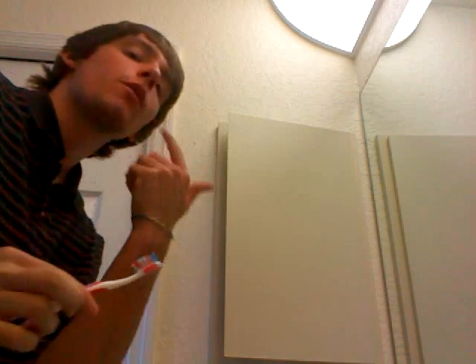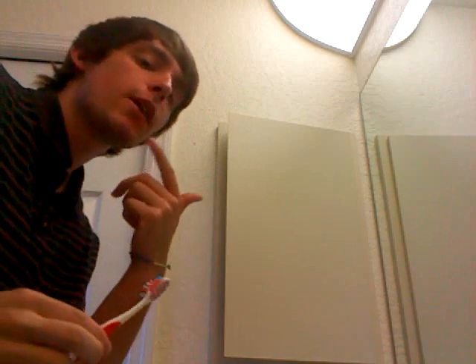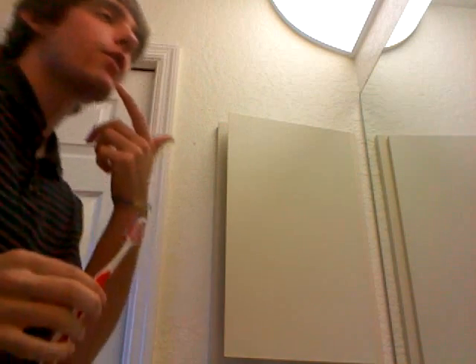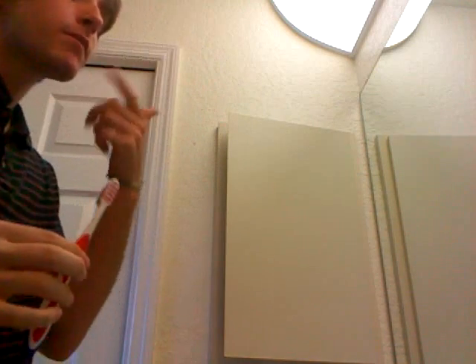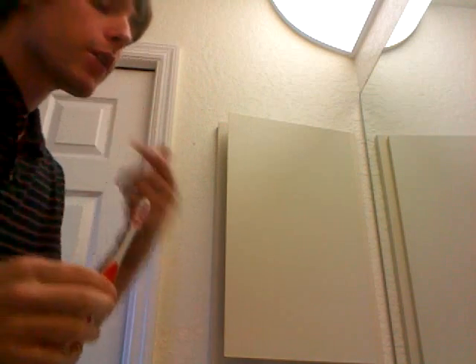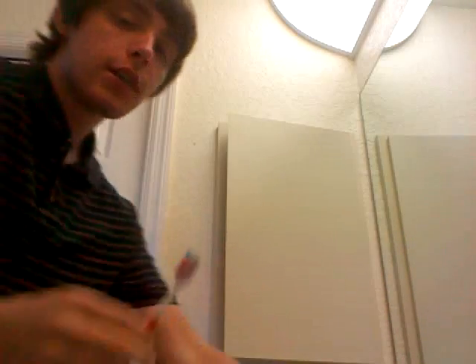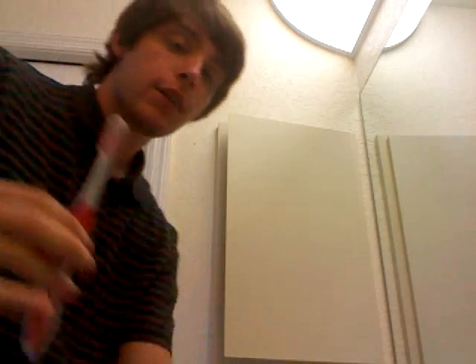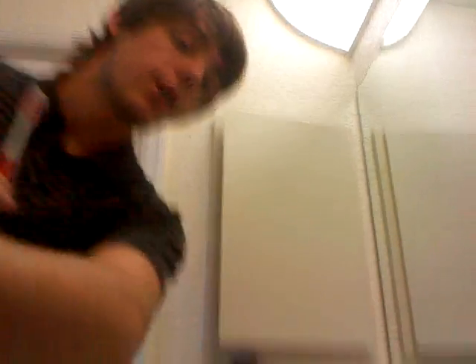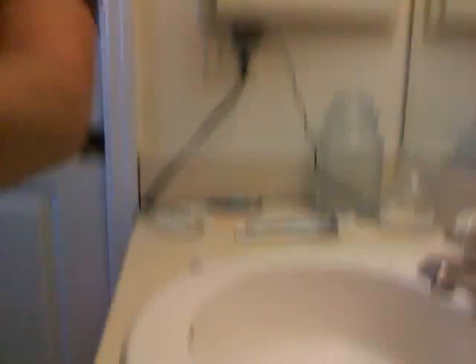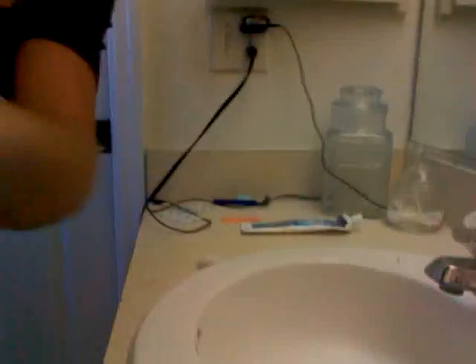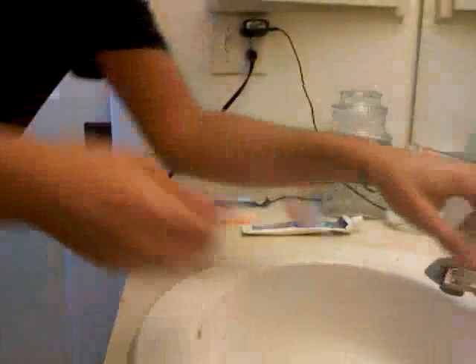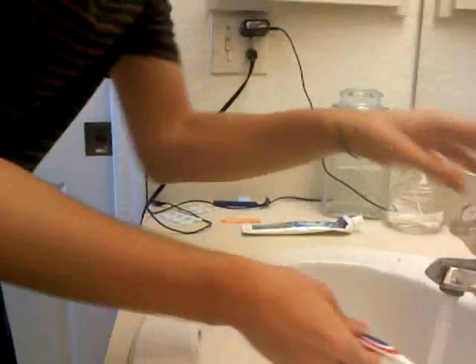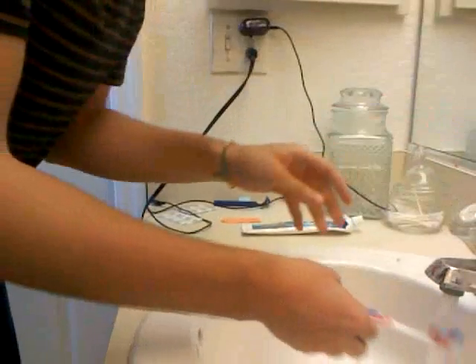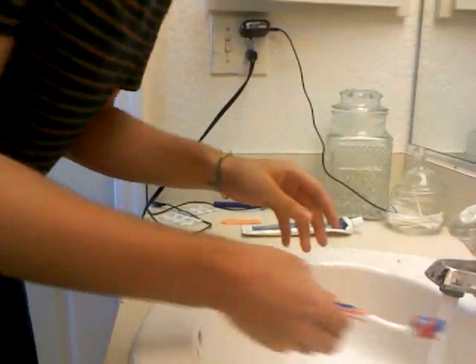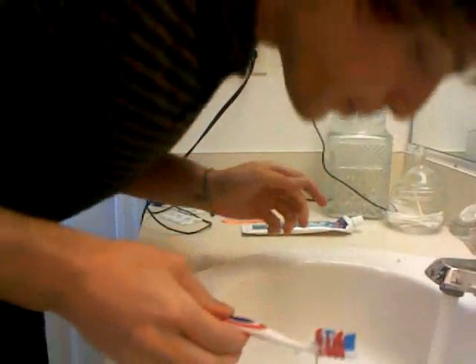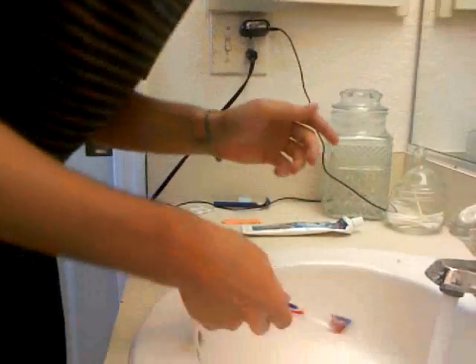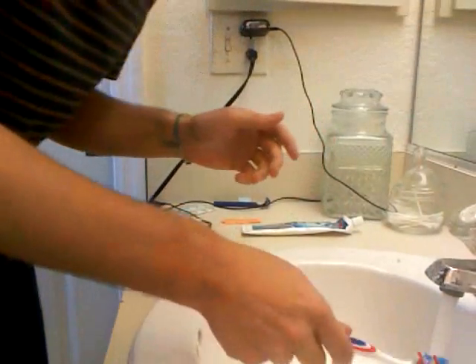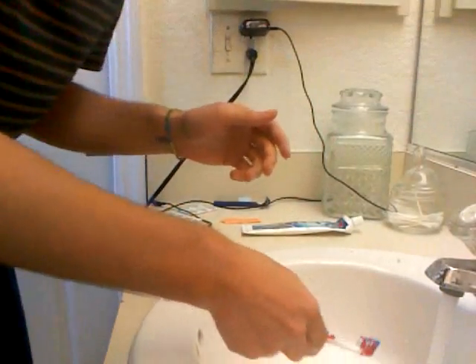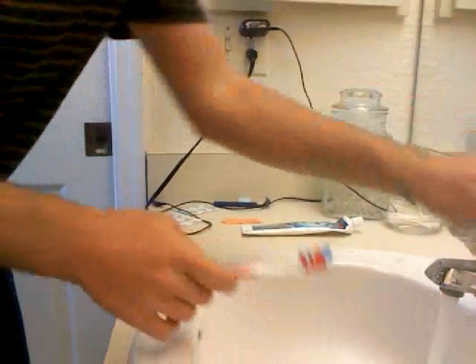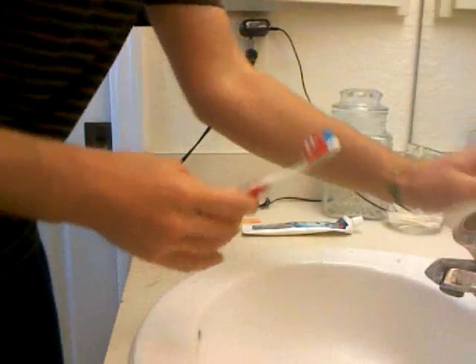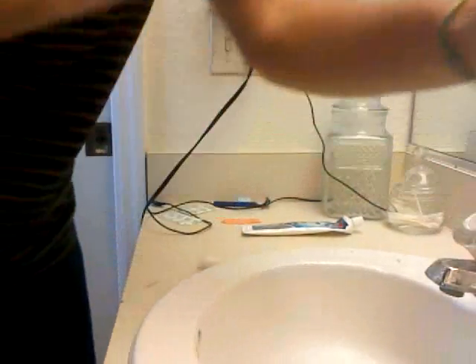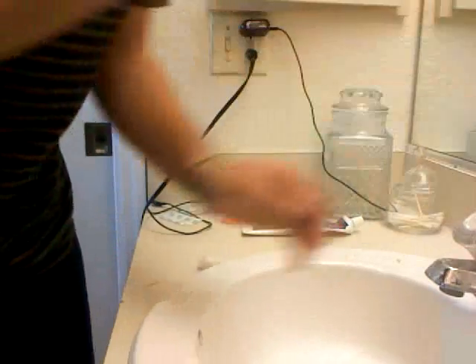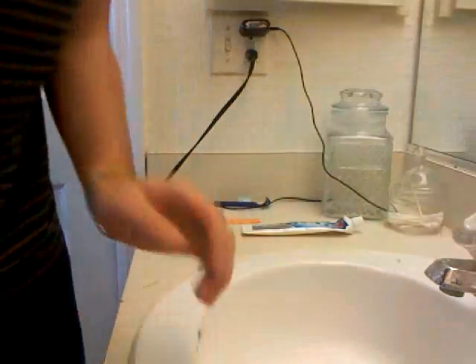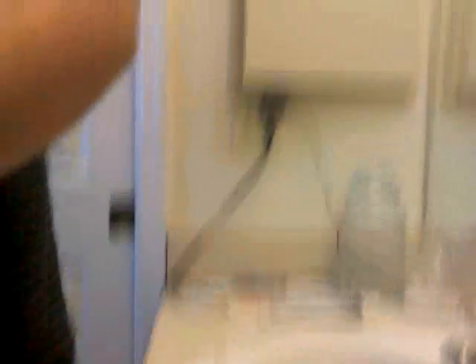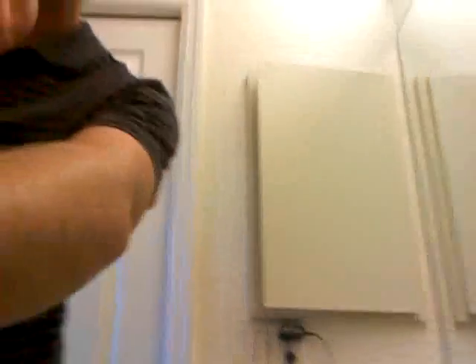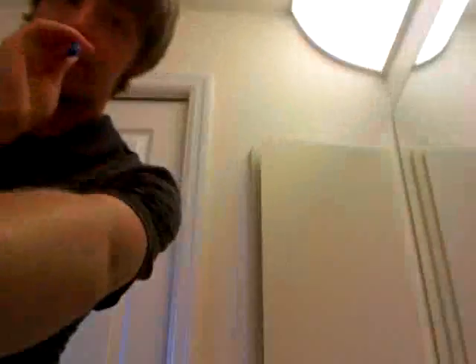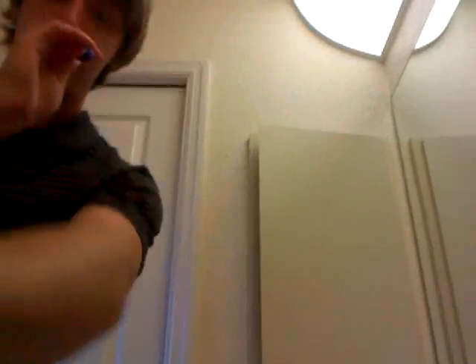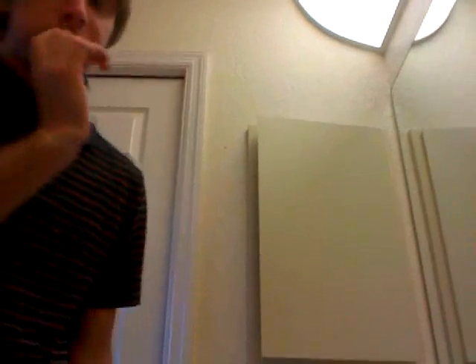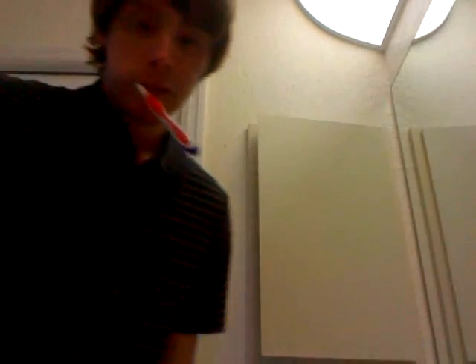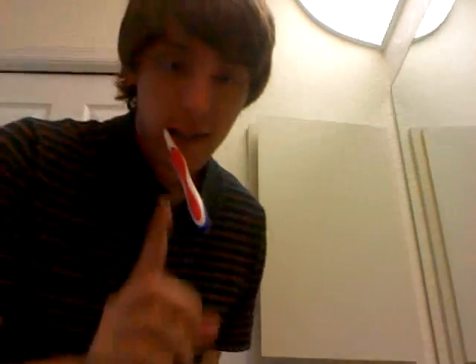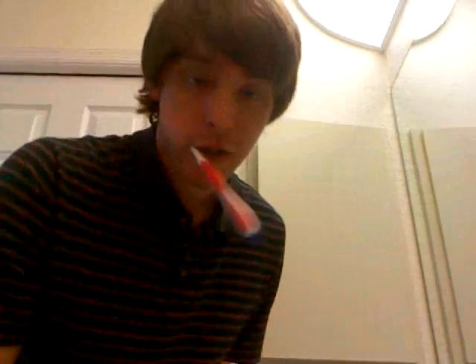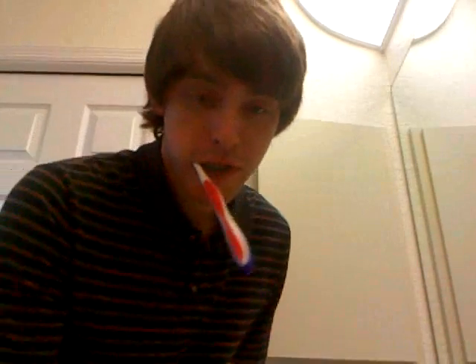When your mouth is full and you've brushed all your teeth, you turn on the water again, wipe your brush under it, and spit. And then you repeat. And that is how you brush your teeth.